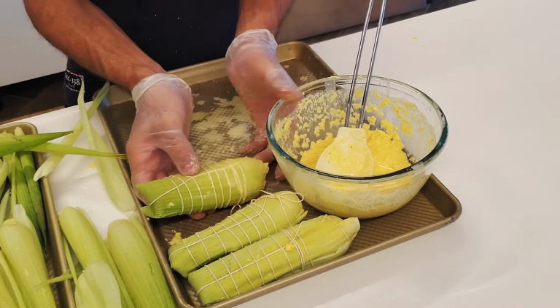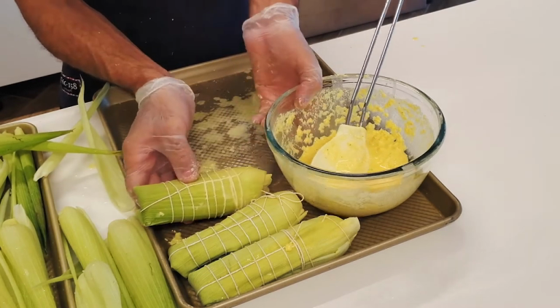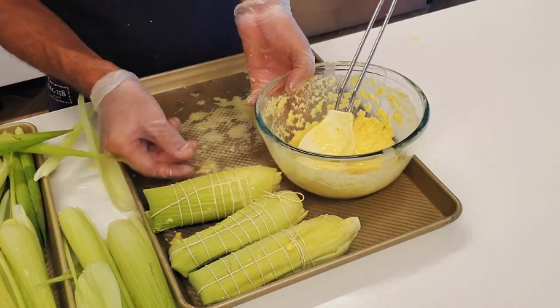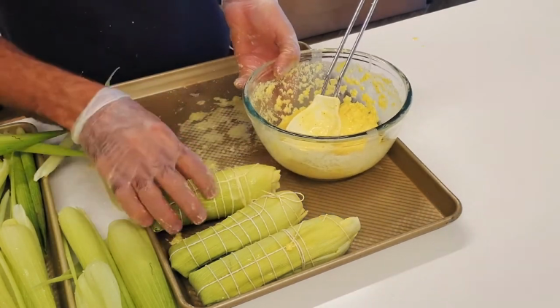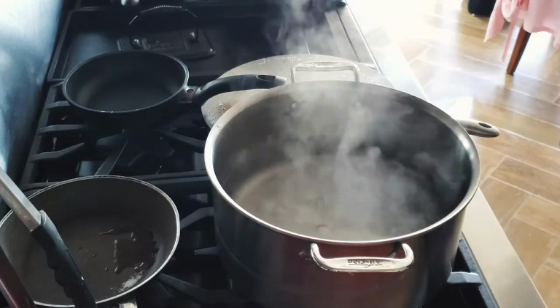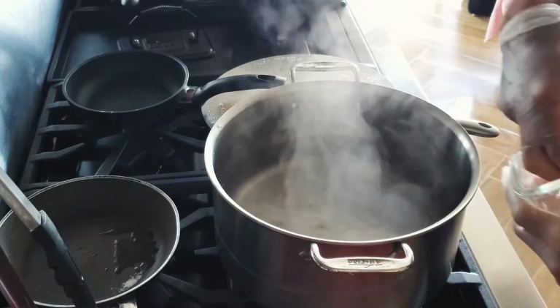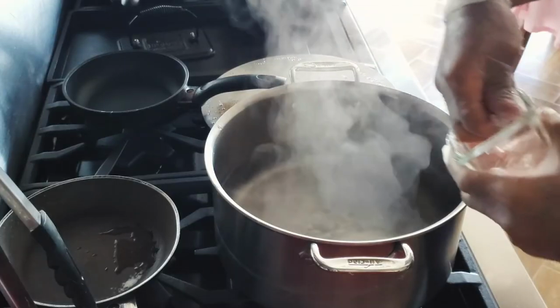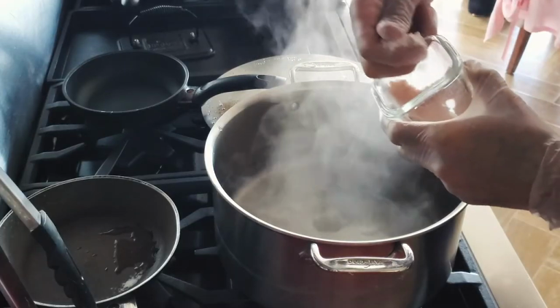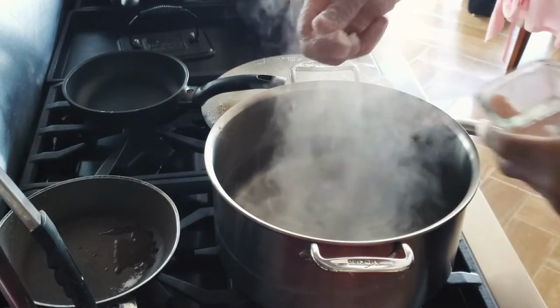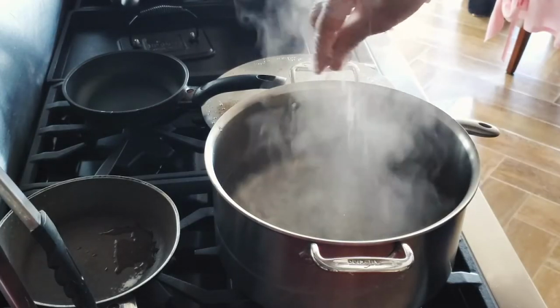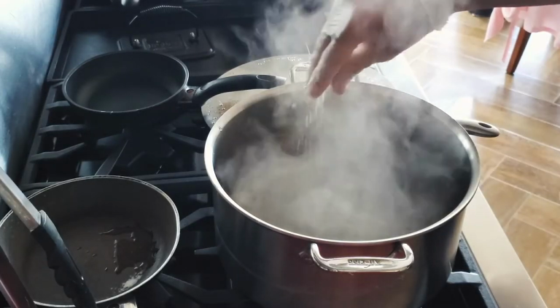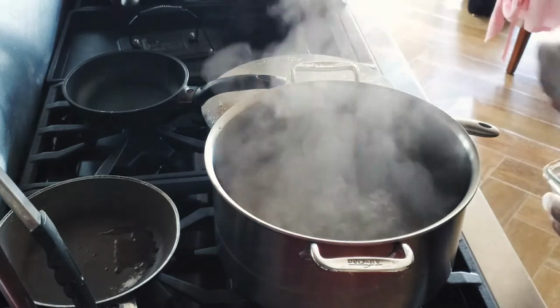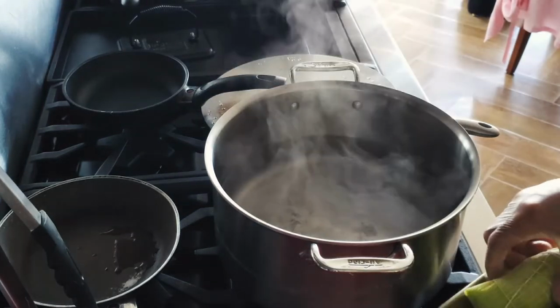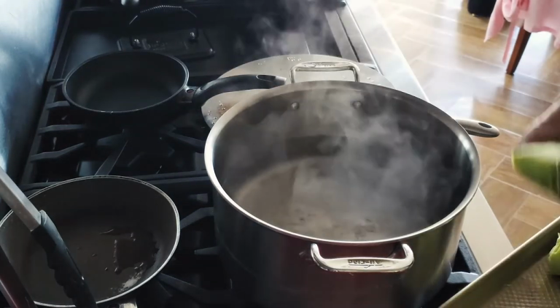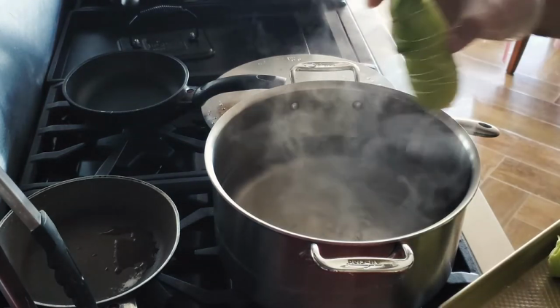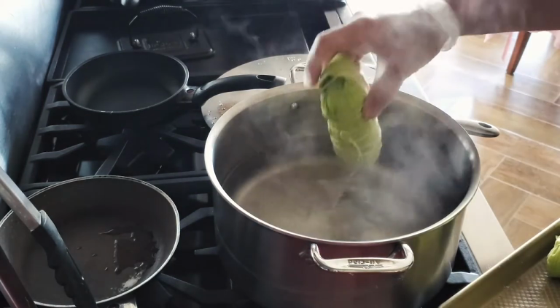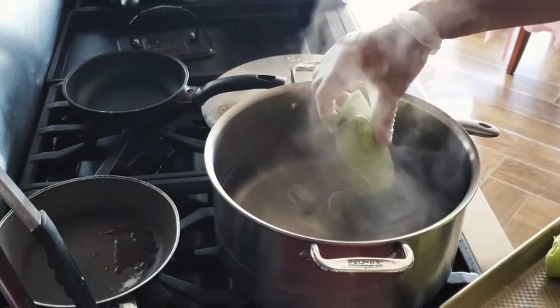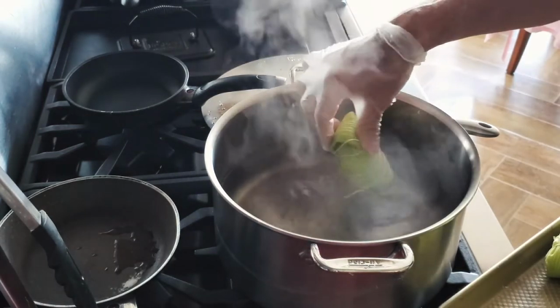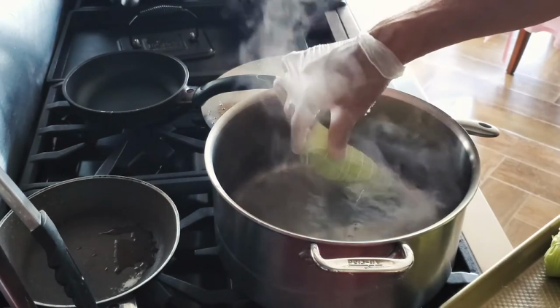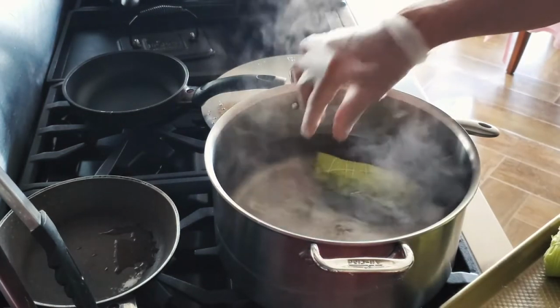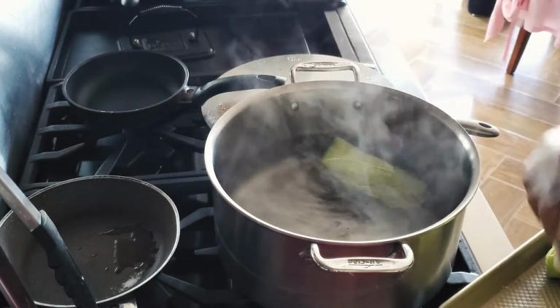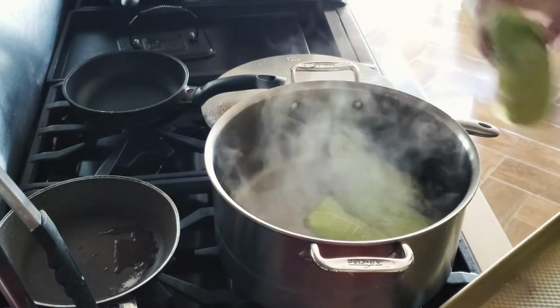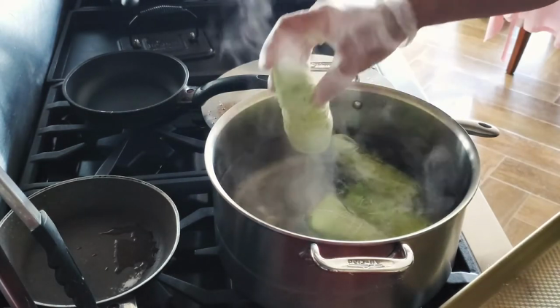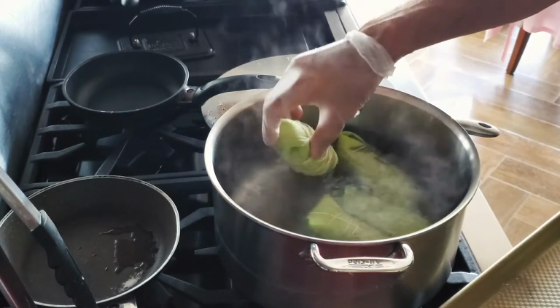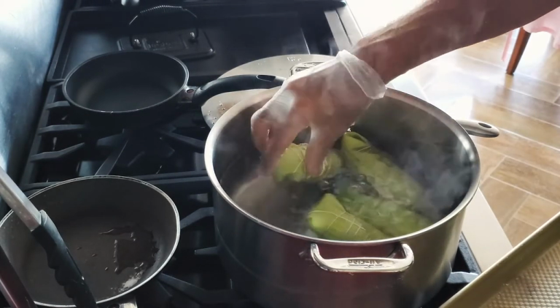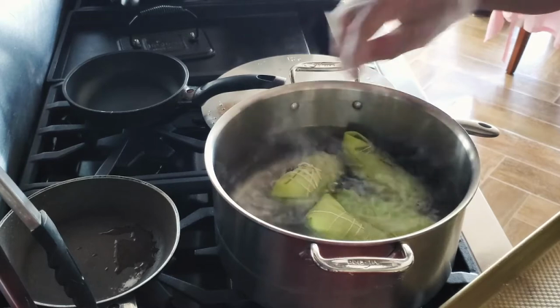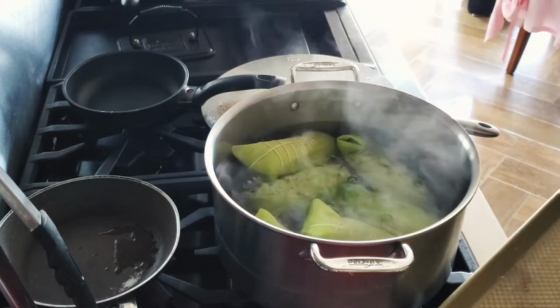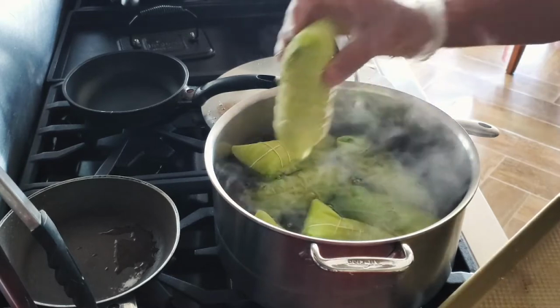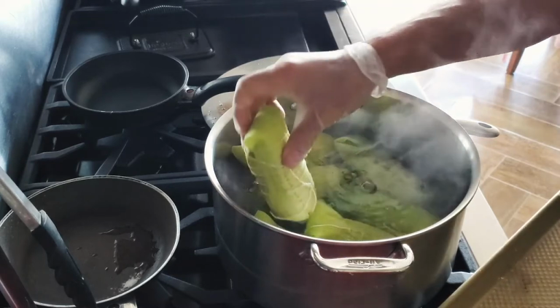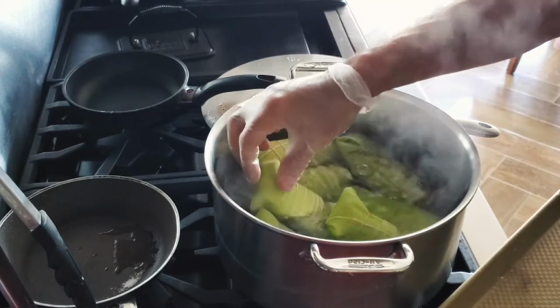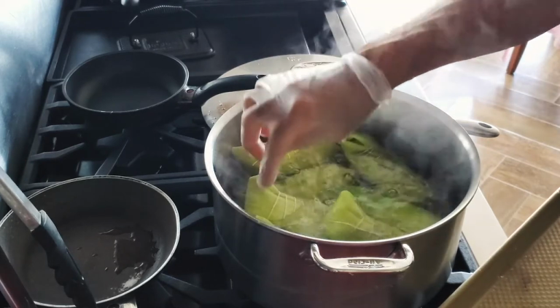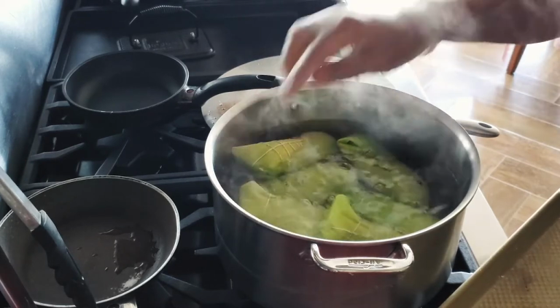But once you put them in boiling water, it immediately starts to dry out and harden. Place them into hot boiling salted water and cook them for an hour.